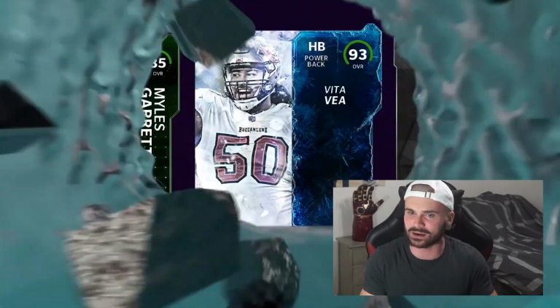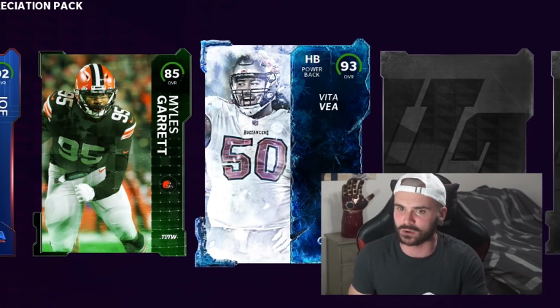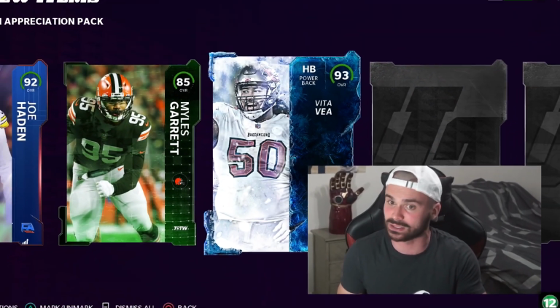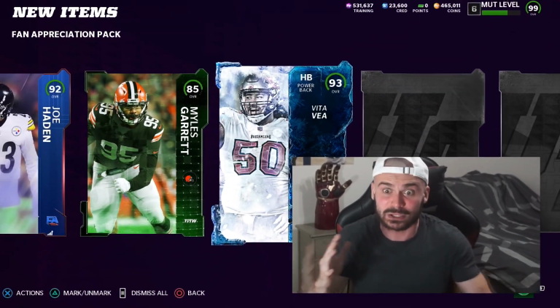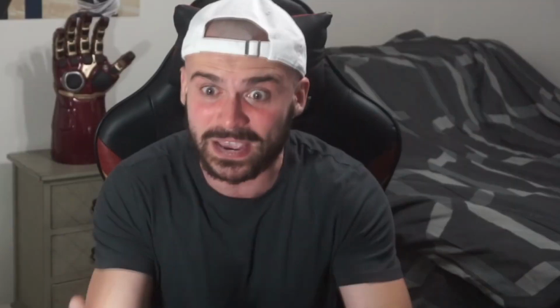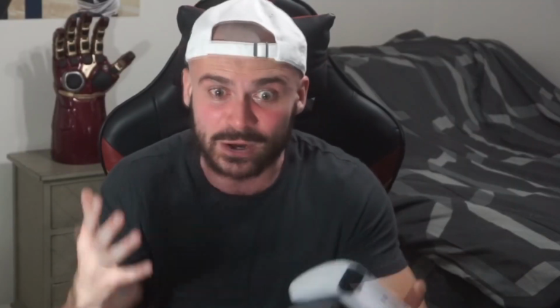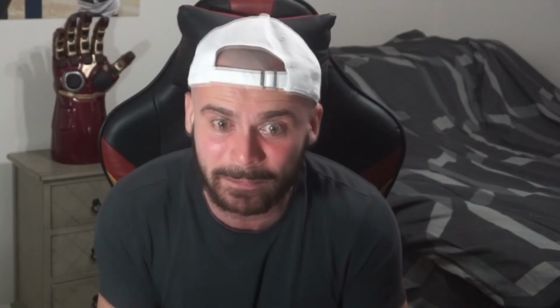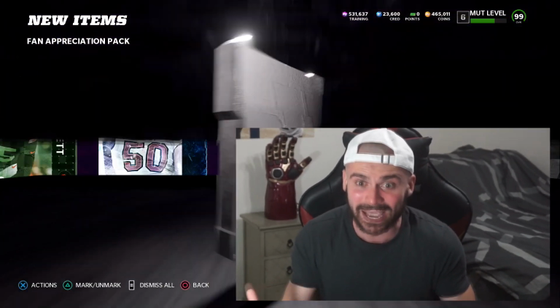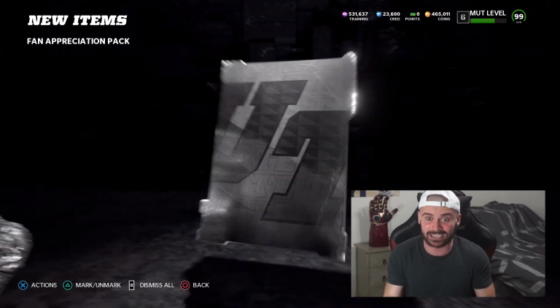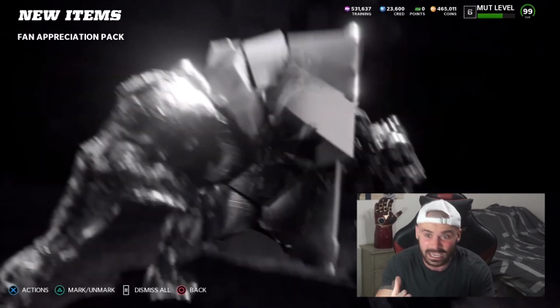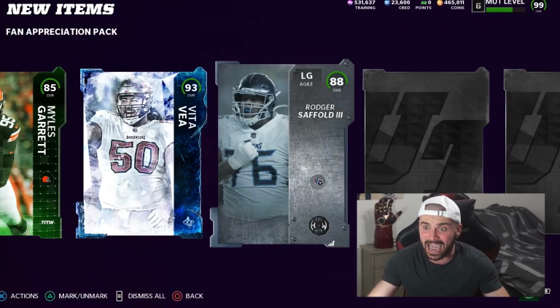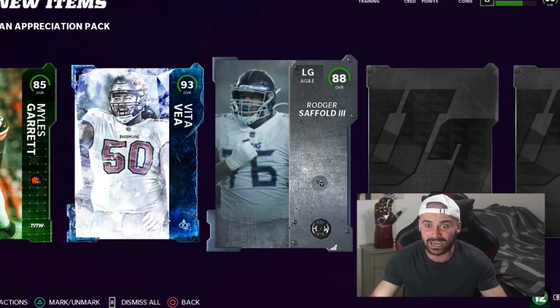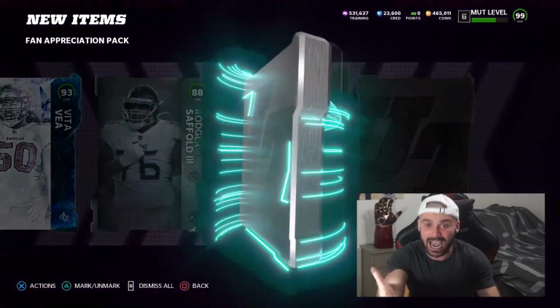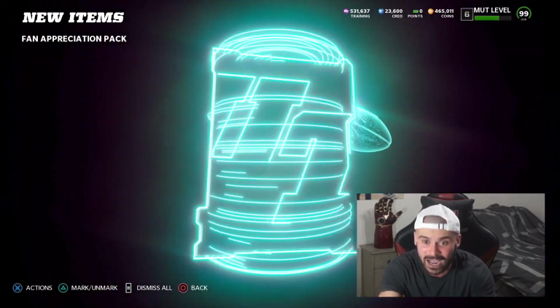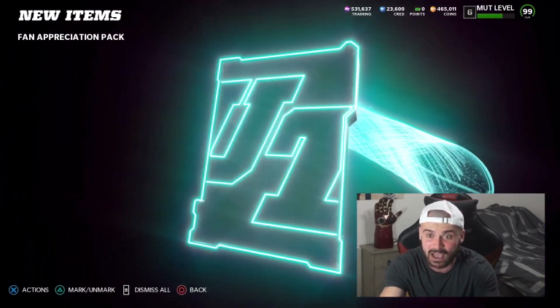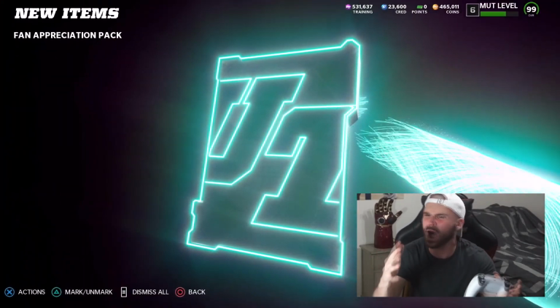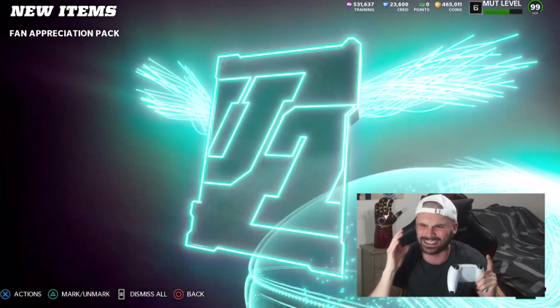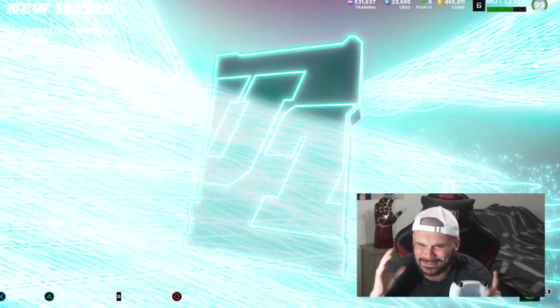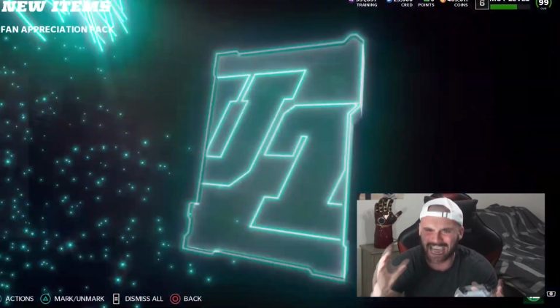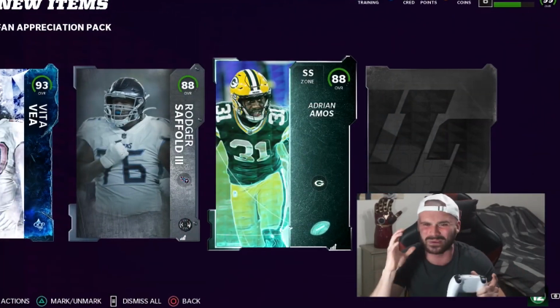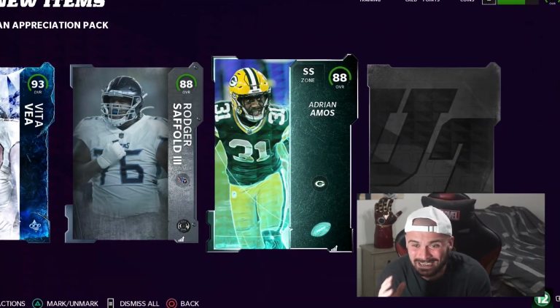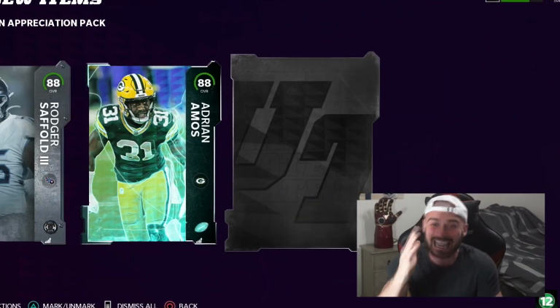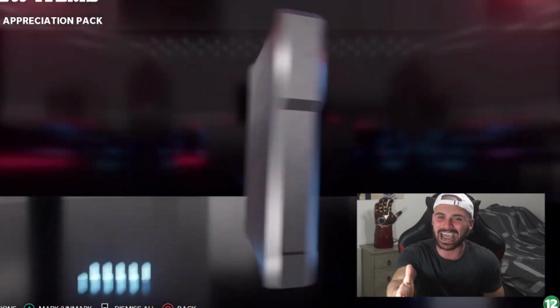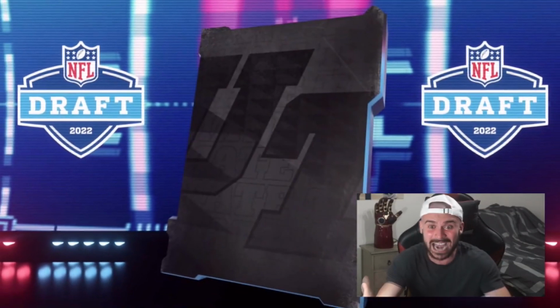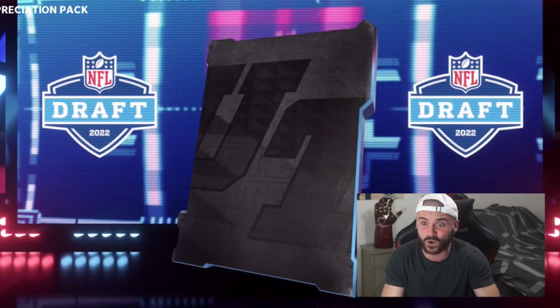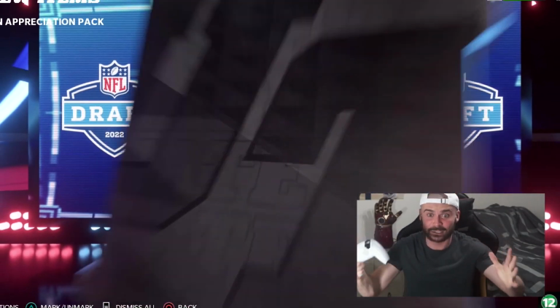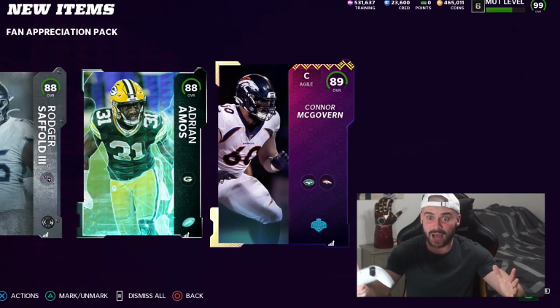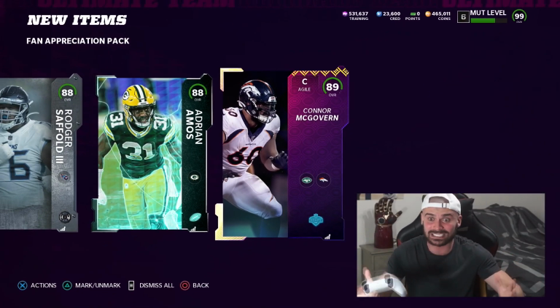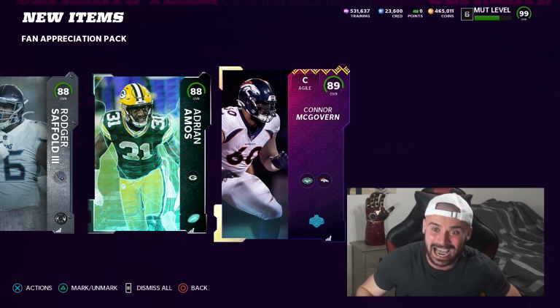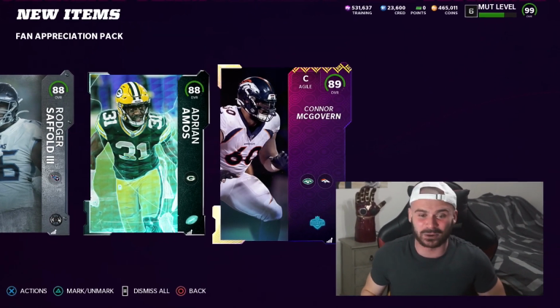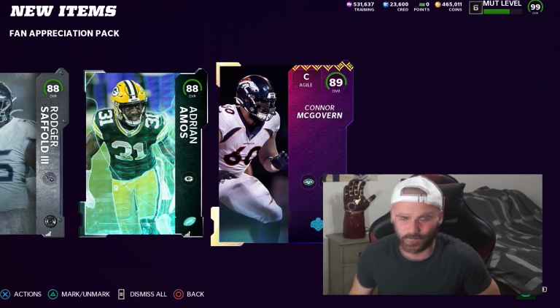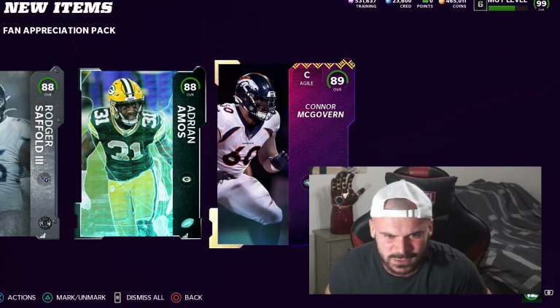You better not be Joe Flacco or Danny Amendola. I need a good running back. Oh my goodness - what? And we get a heavyweight out of this: 88, Roger Schaffer. The team is getting what we need, man. Adrian Amos, 88 overall. And a draft player - 89, Connor McGovern. What a first pack! I didn't know these packs were like that, man.